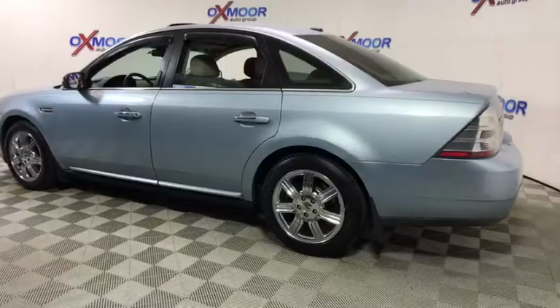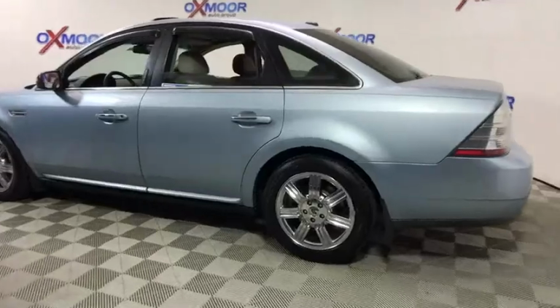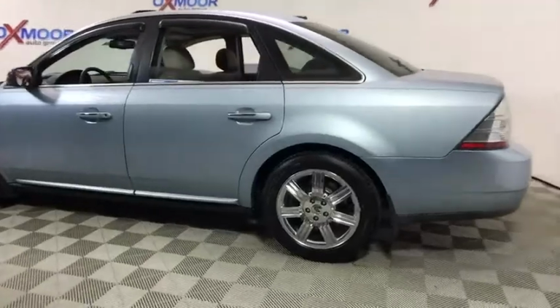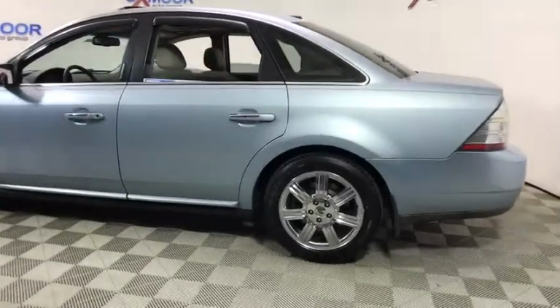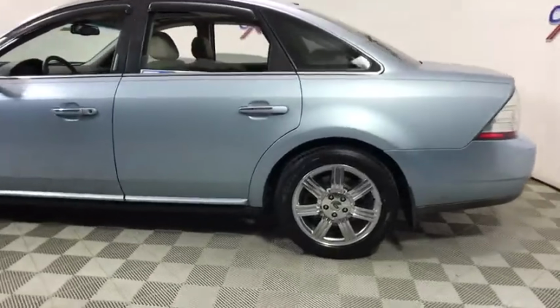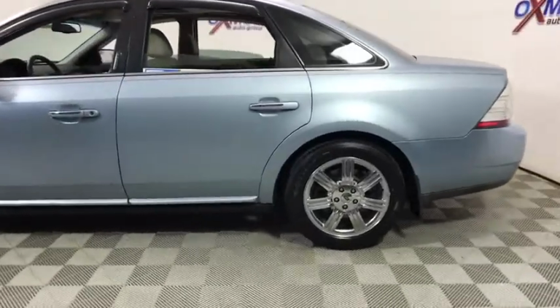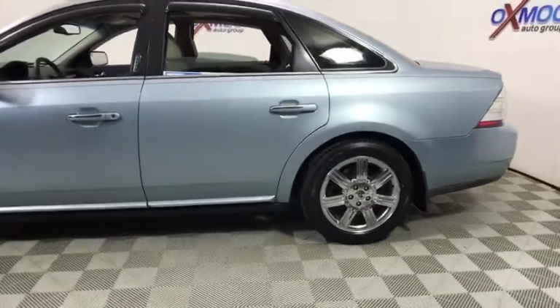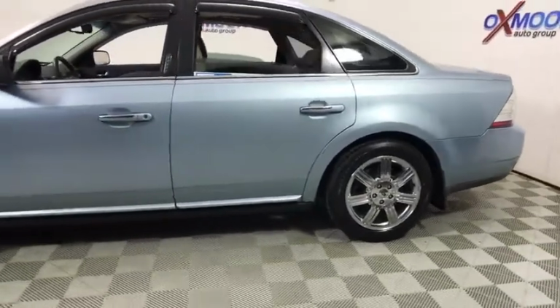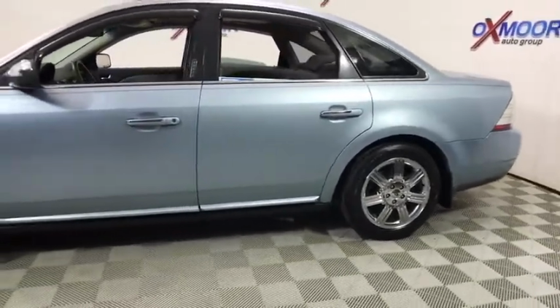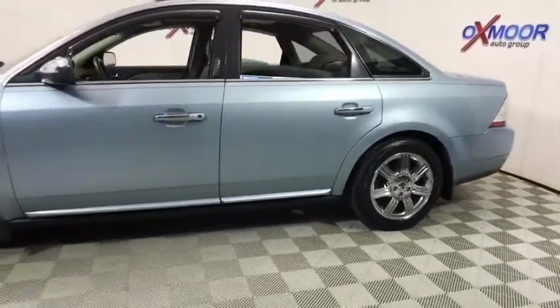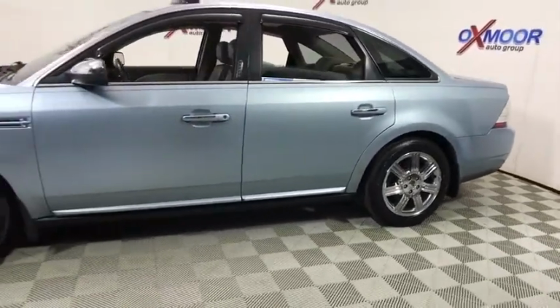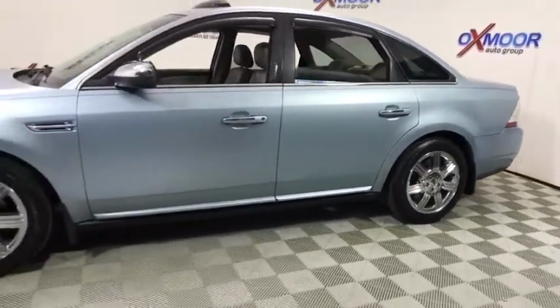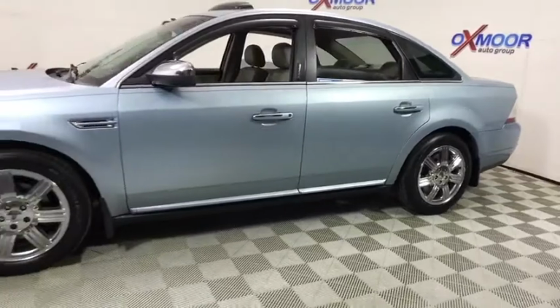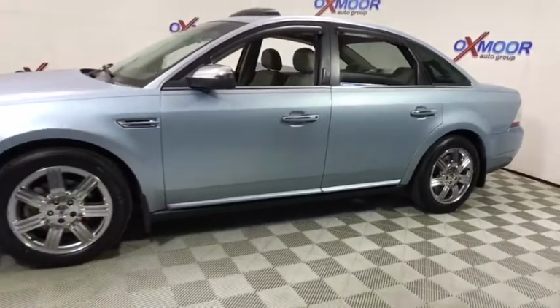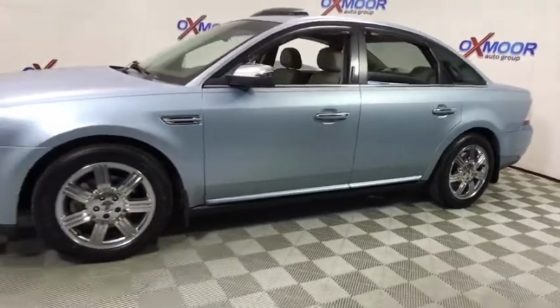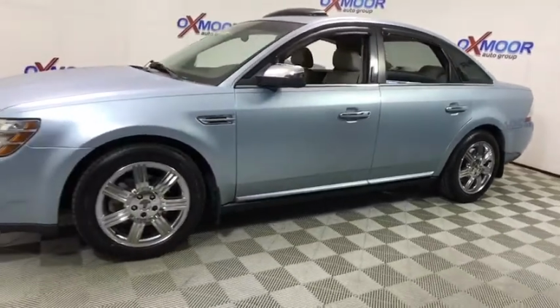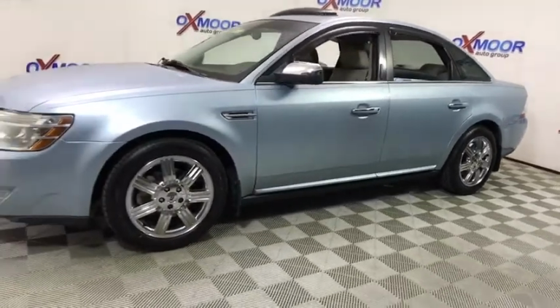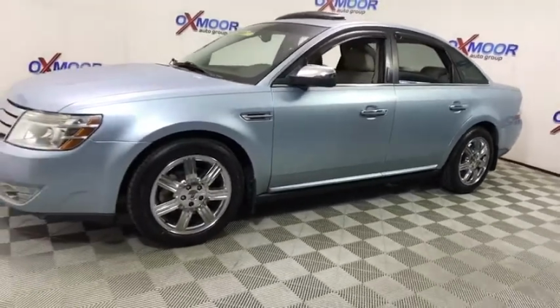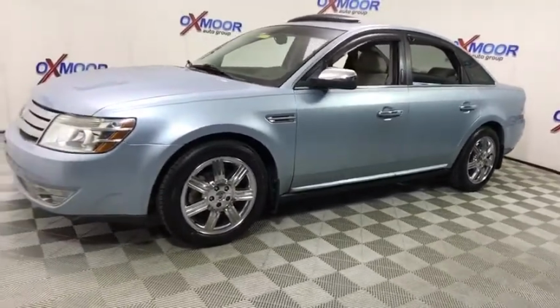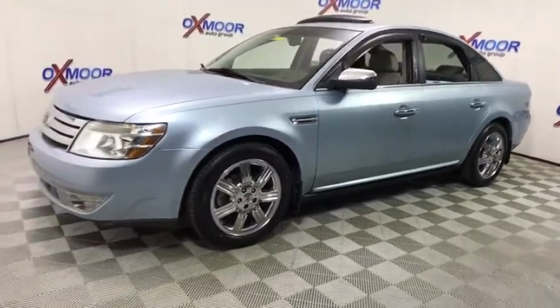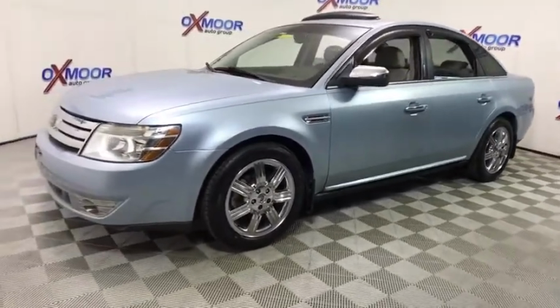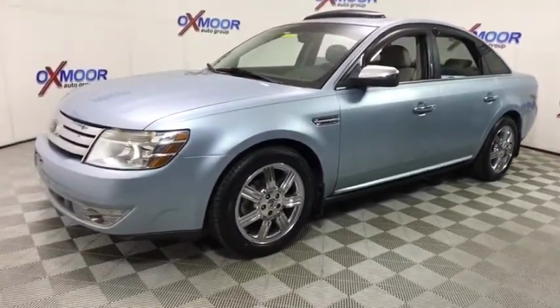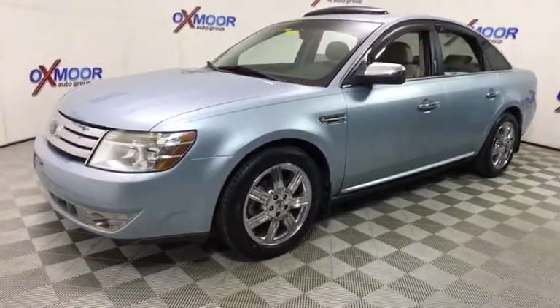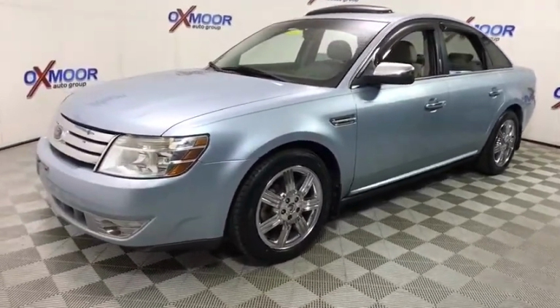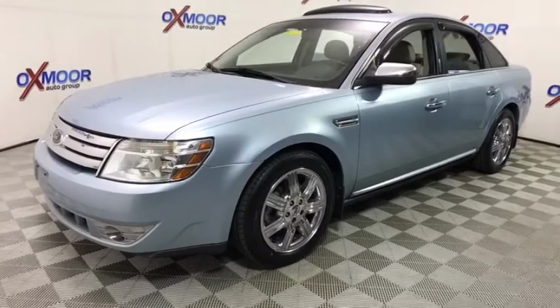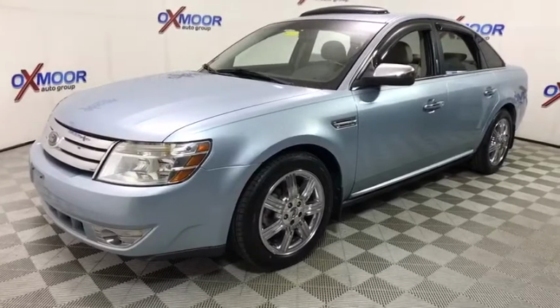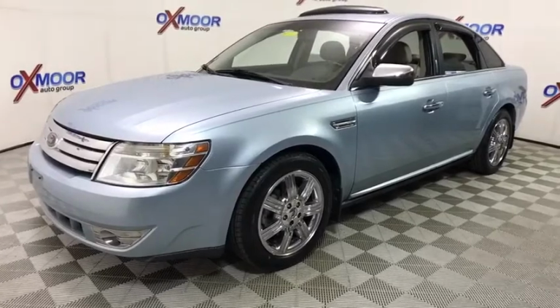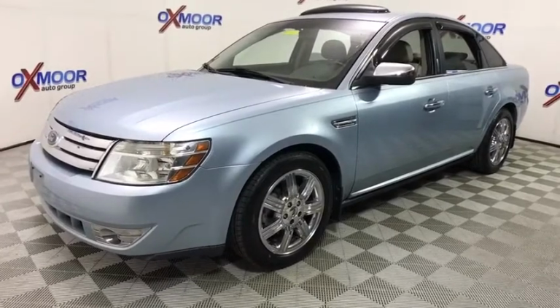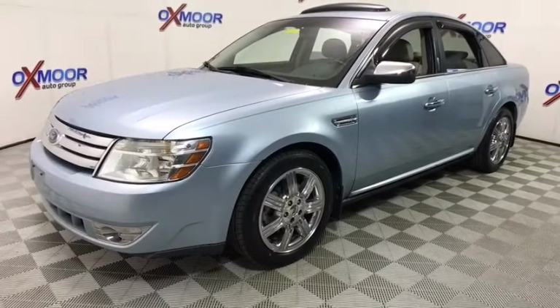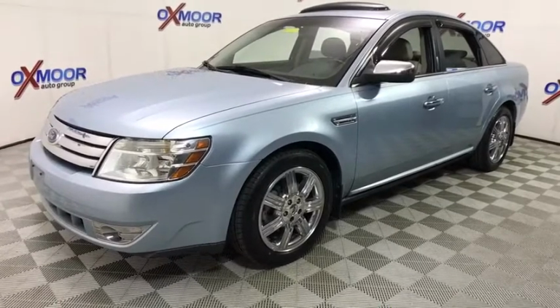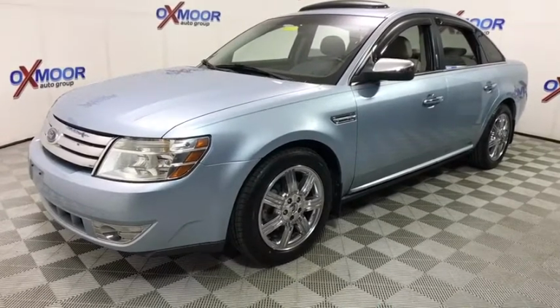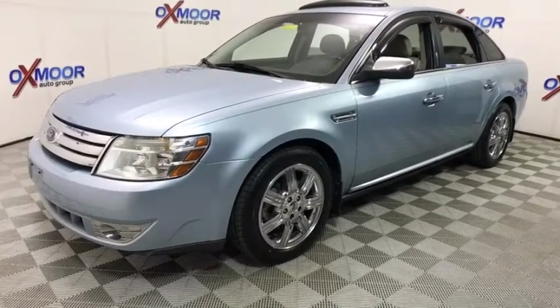The 2009 Ford Taurus. This is it. Crafted by an obsessive engineering and design team, the Taurus was created to compete with some of the world's best. This vehicle has less than 120,000 miles.